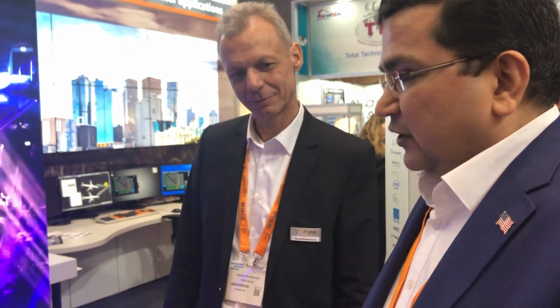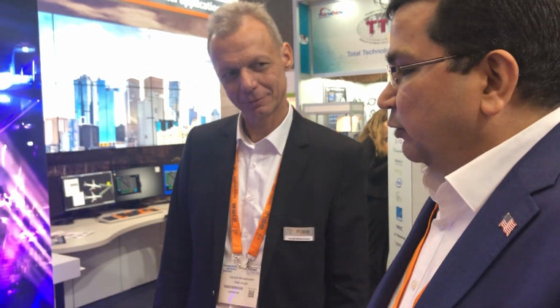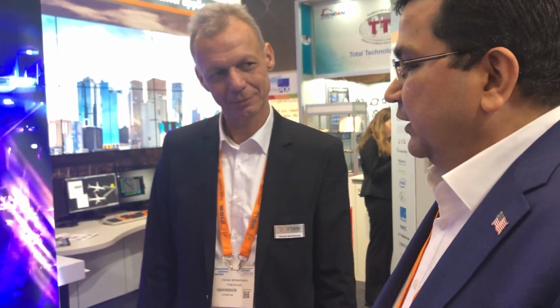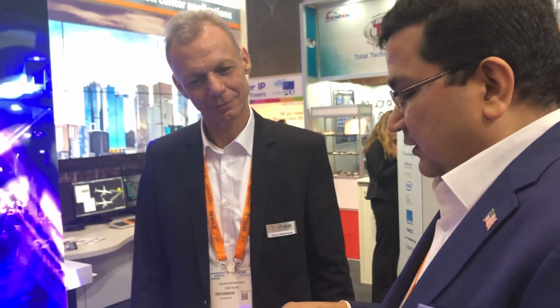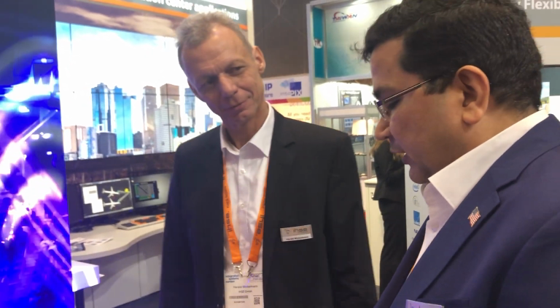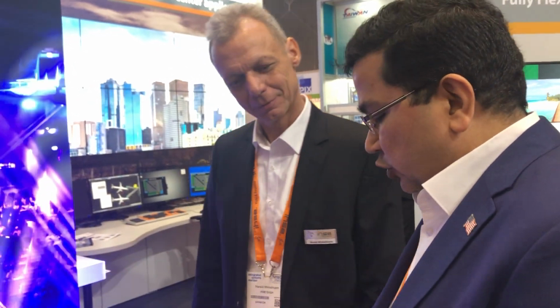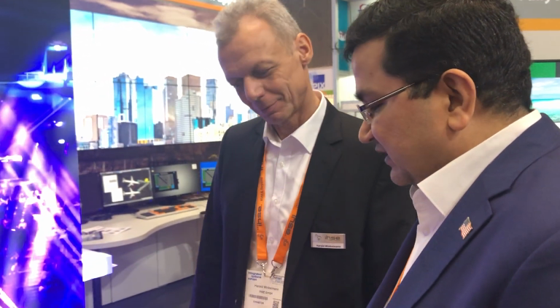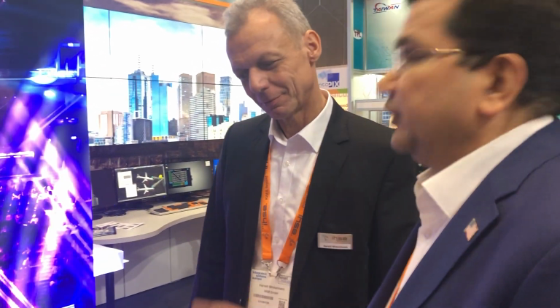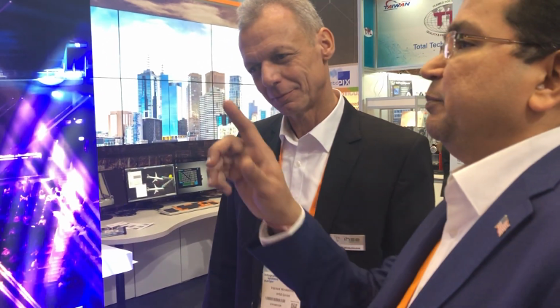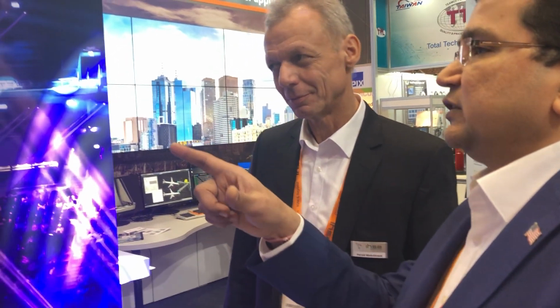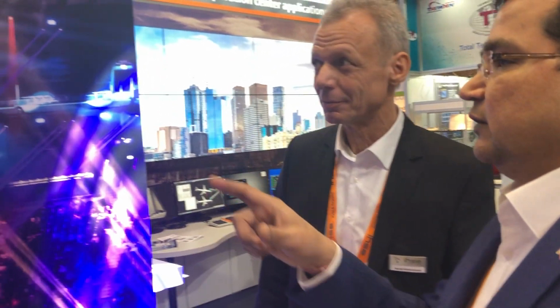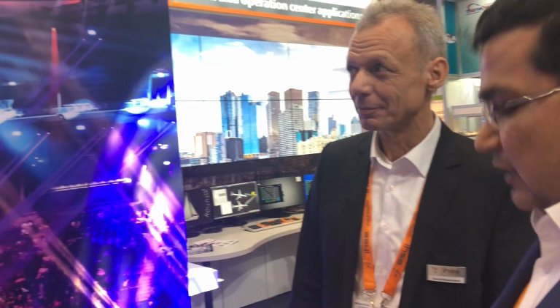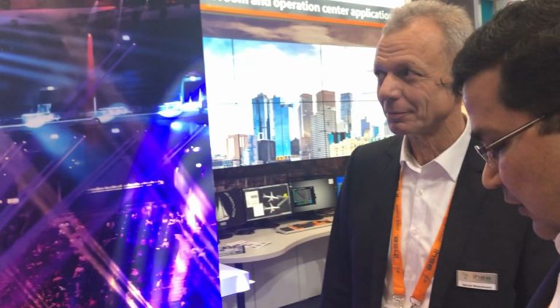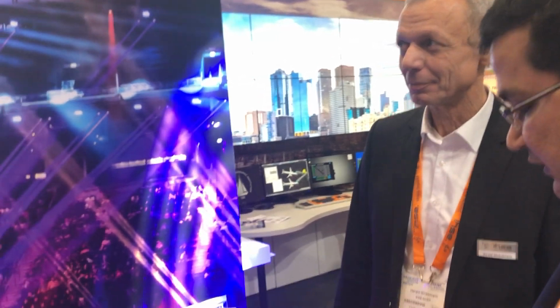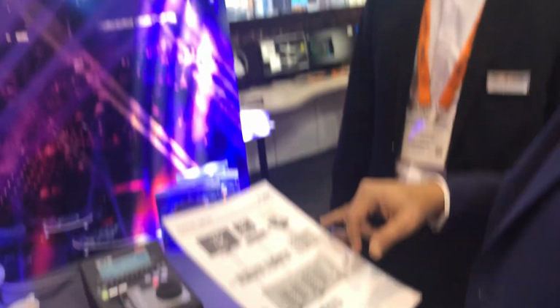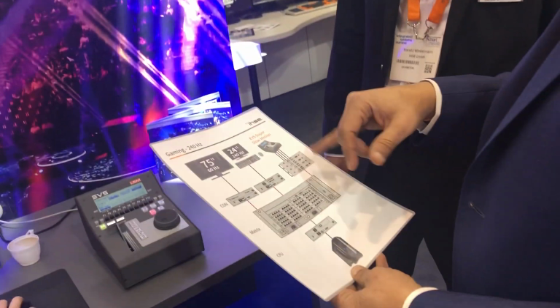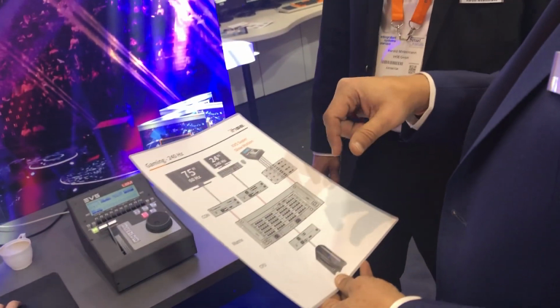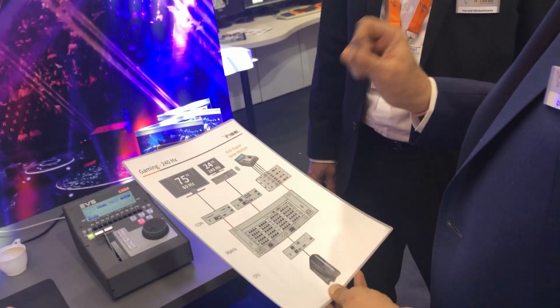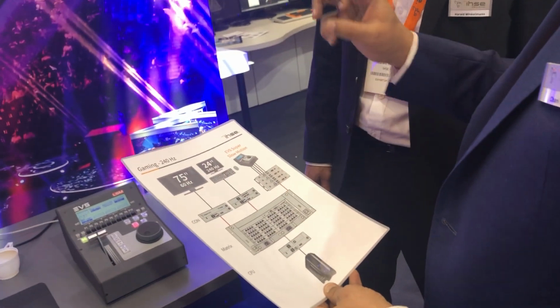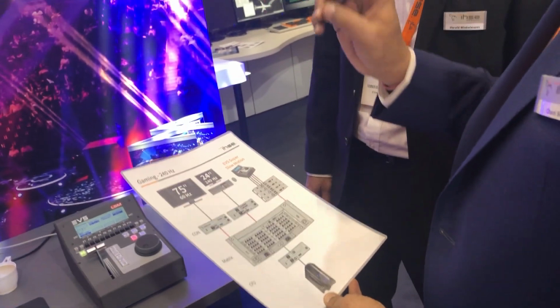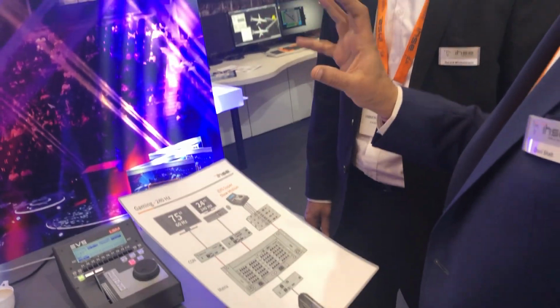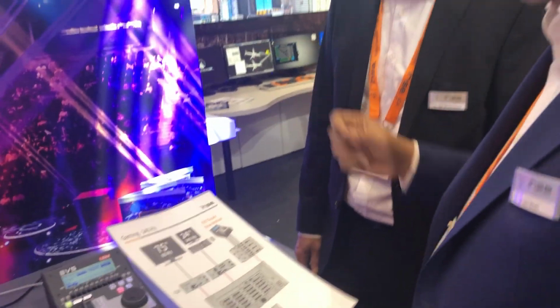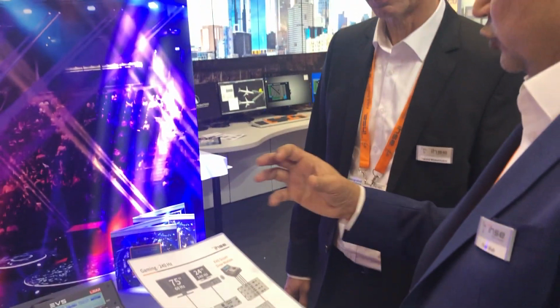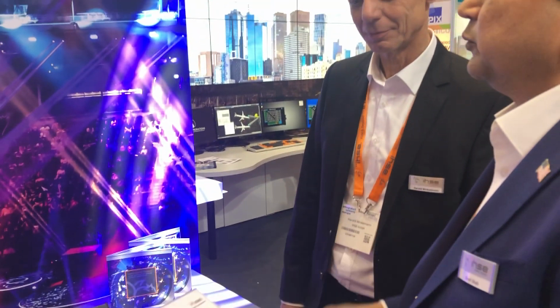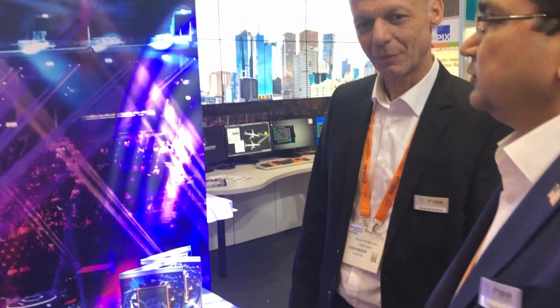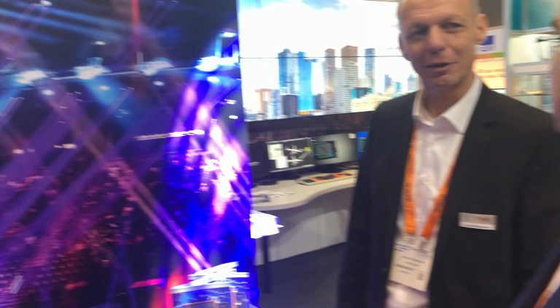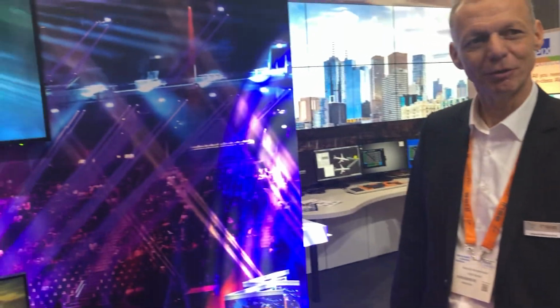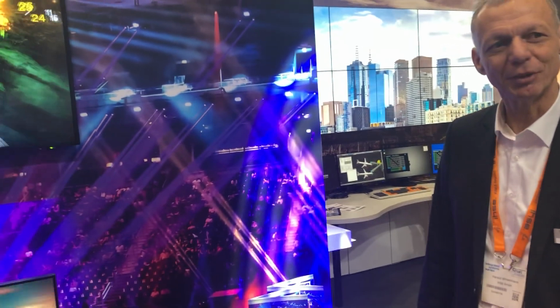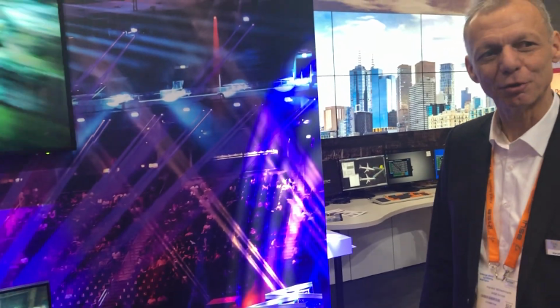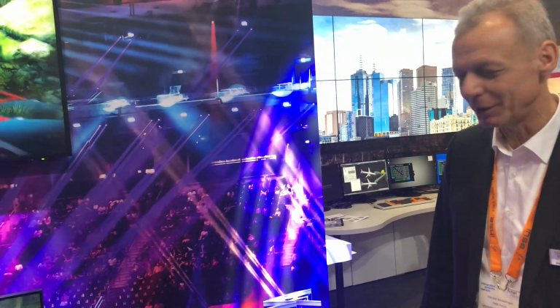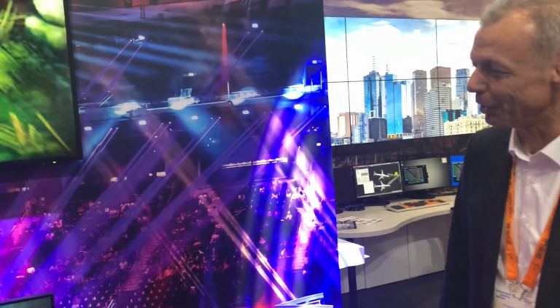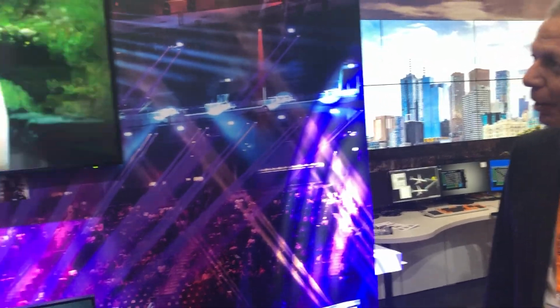So Harry, can you show exactly on the big screen how this 4K, 60, 240 Hertz works in slow-mo? Yes, we can demonstrate it live now.